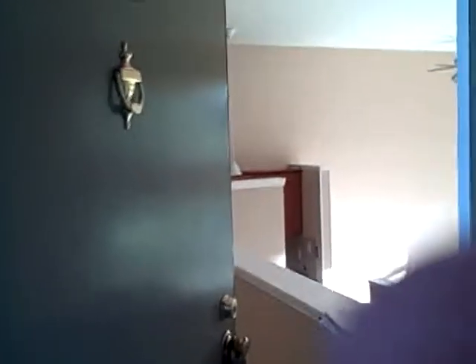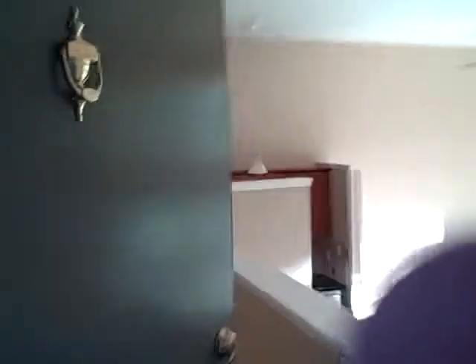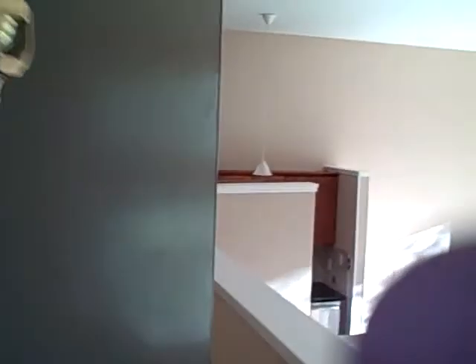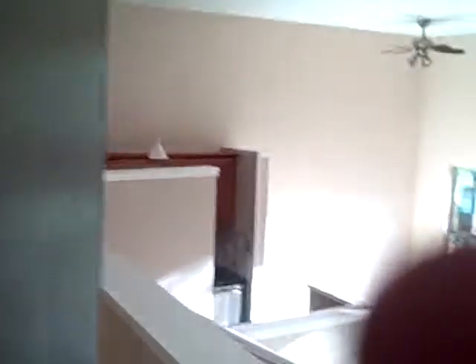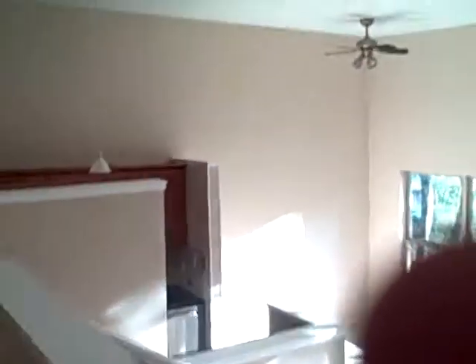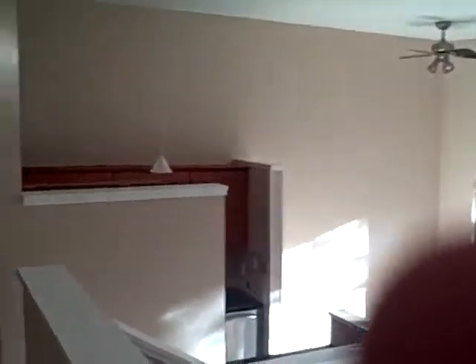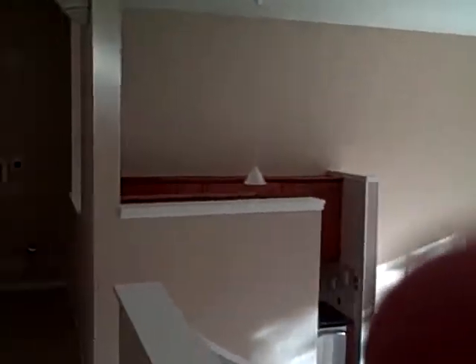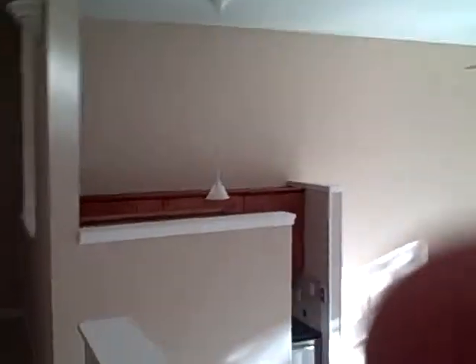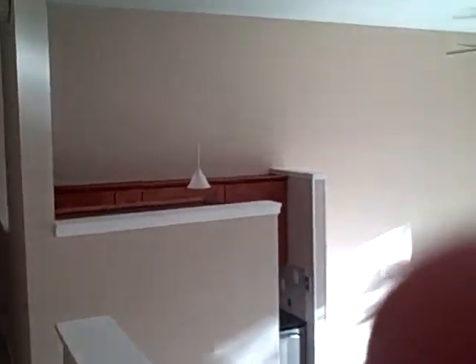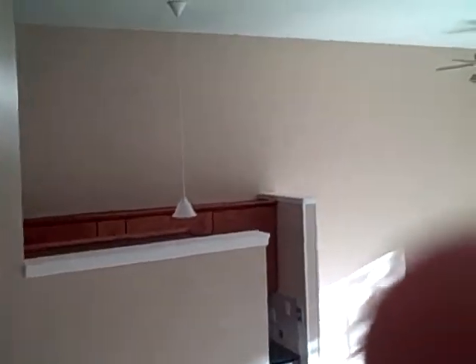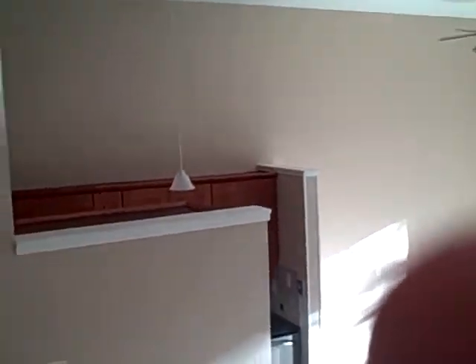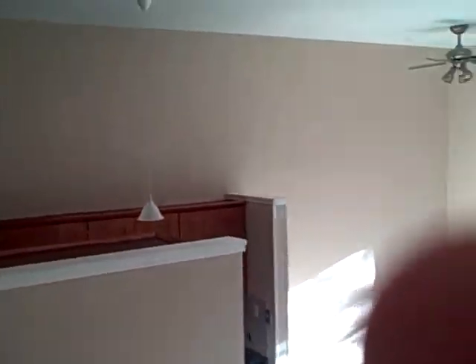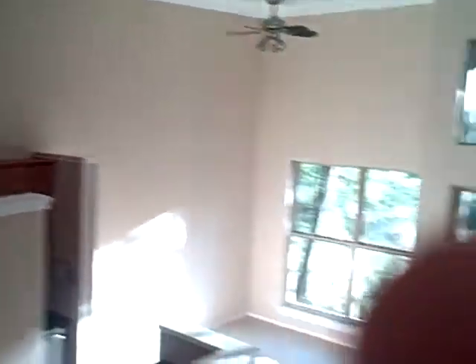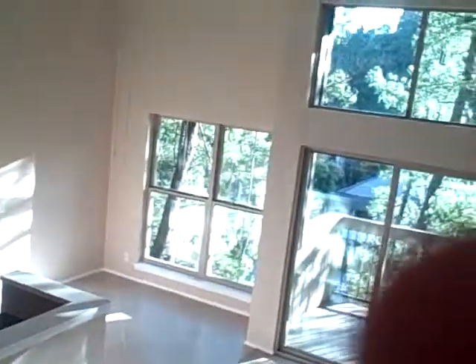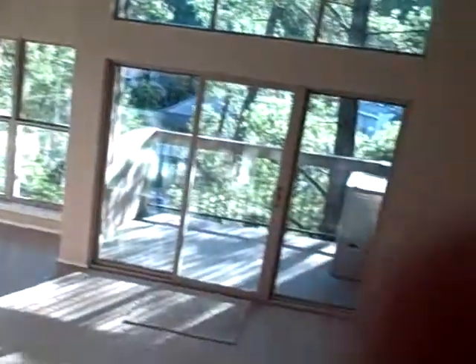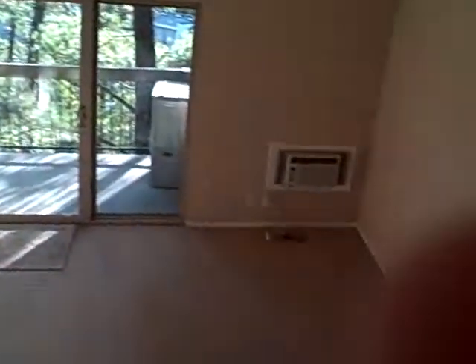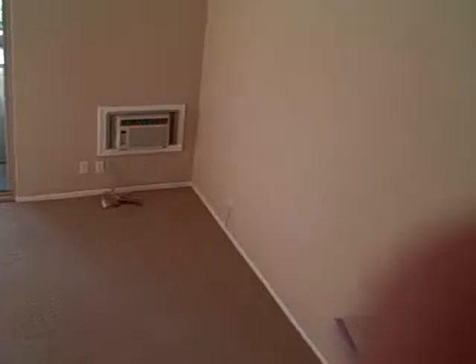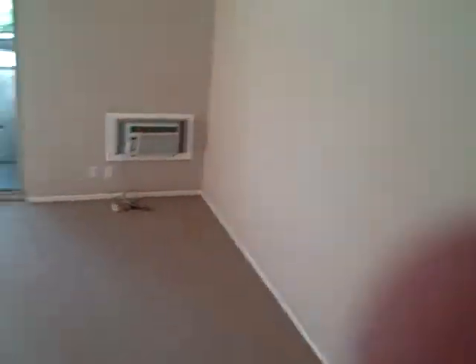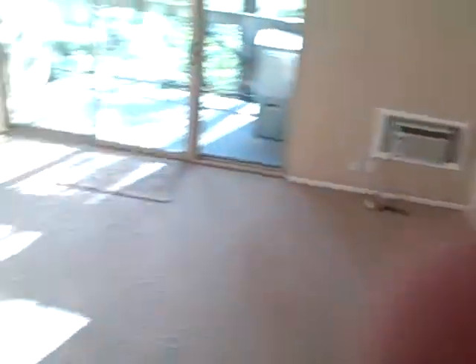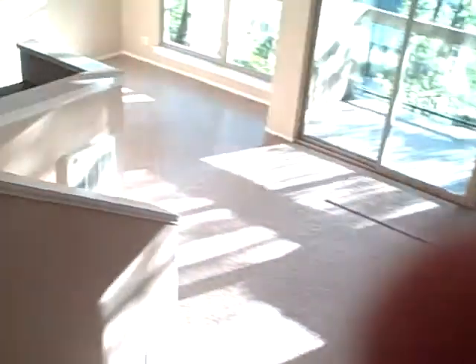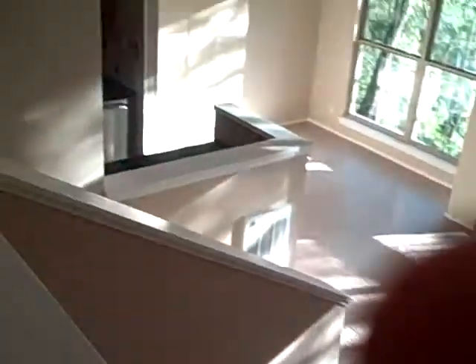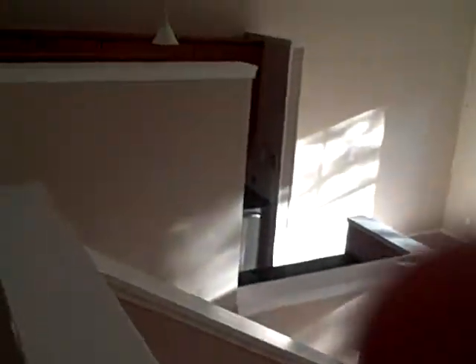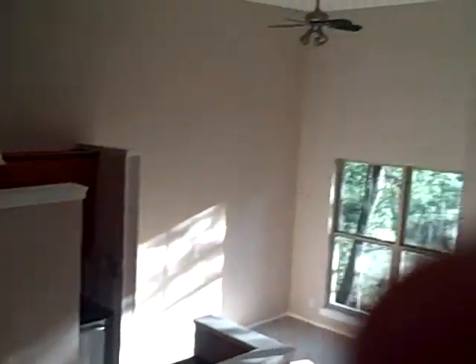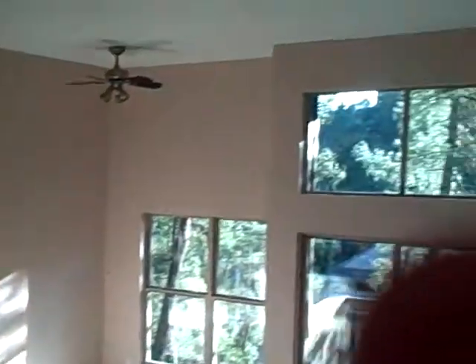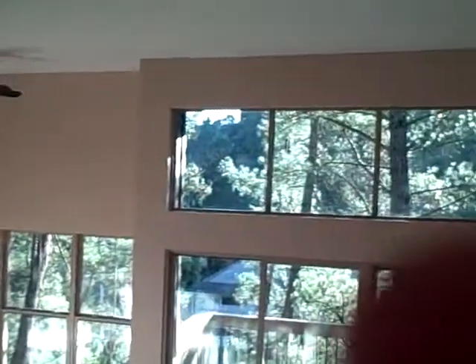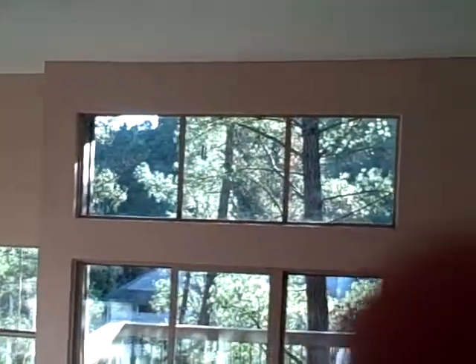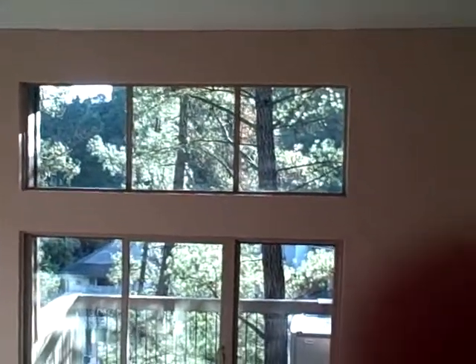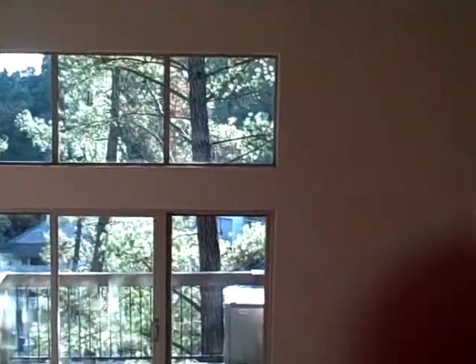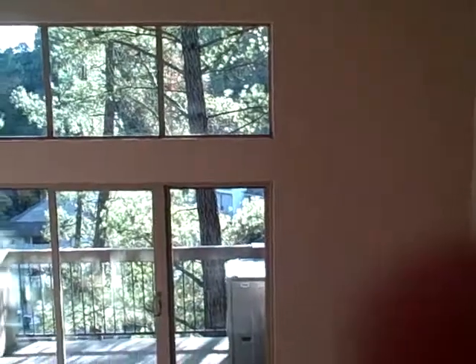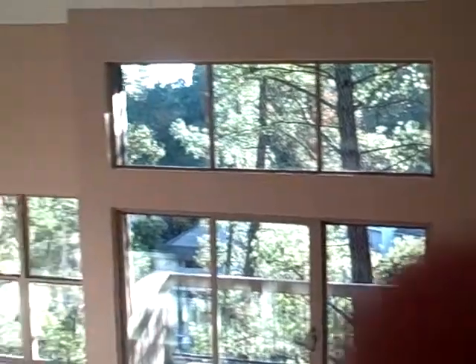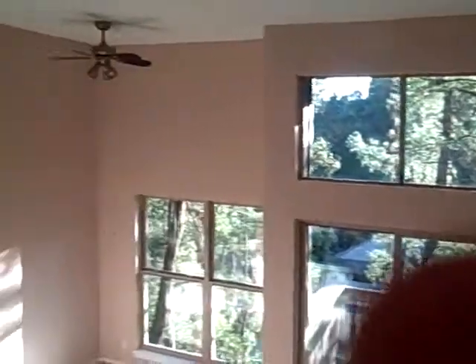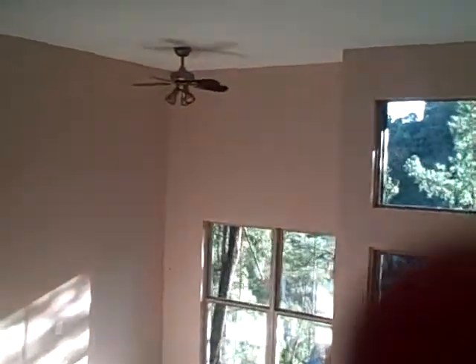Hi, this is Kurt Beyer with Ready Realty. This is a condo we just finished up in Moraga, California. New carpet, new paint, new double pane windows to the patio area.